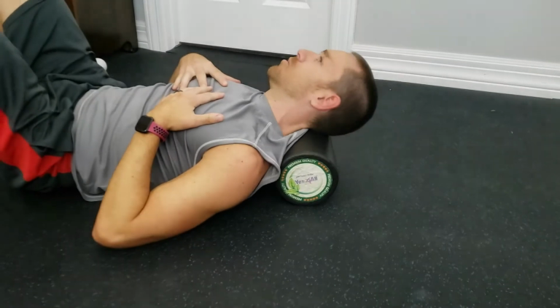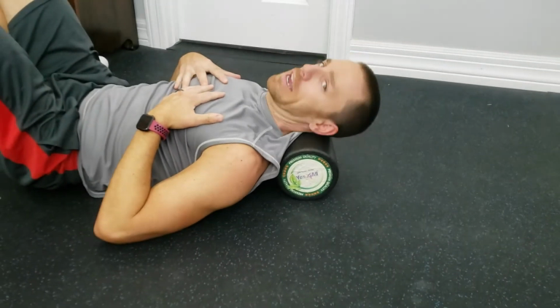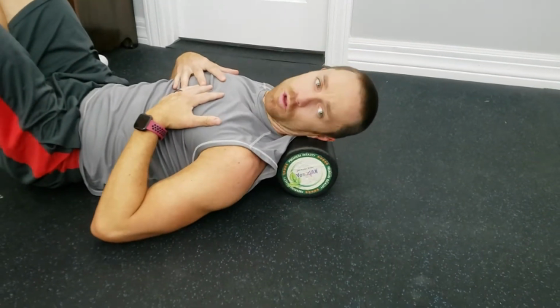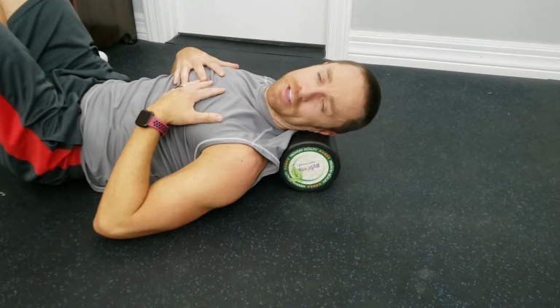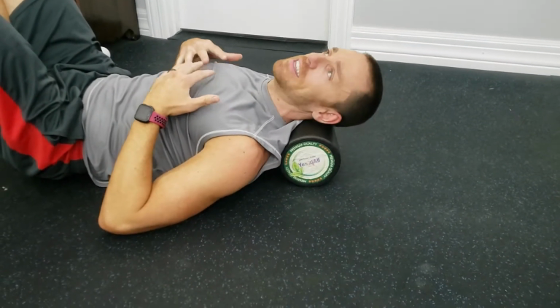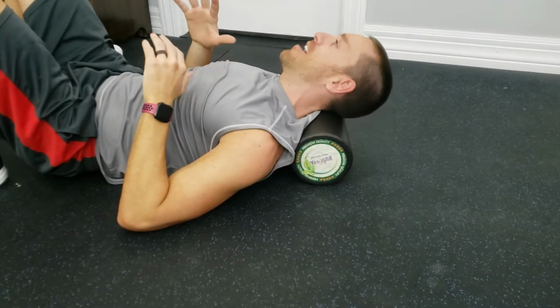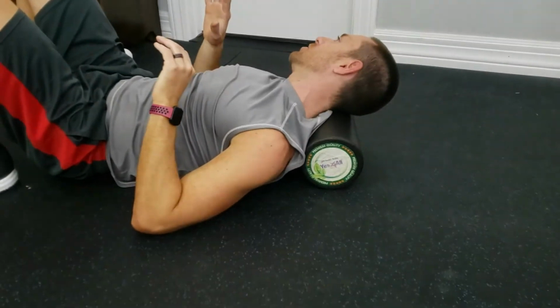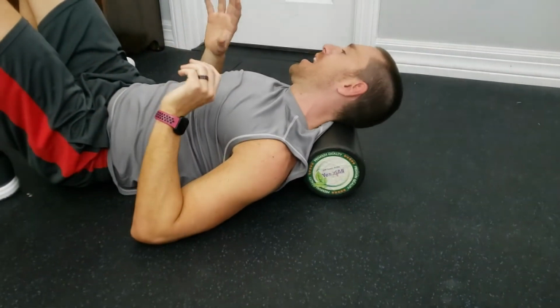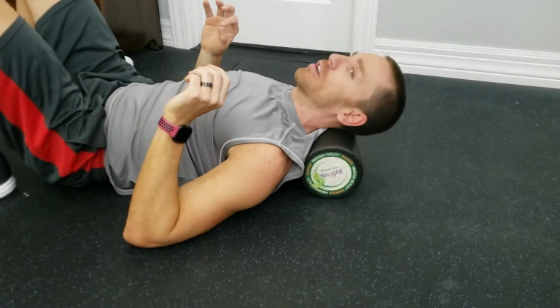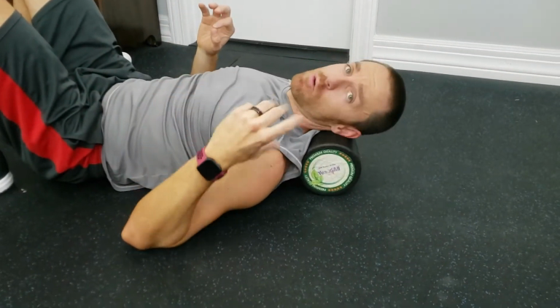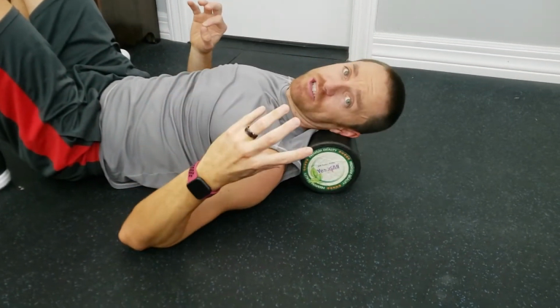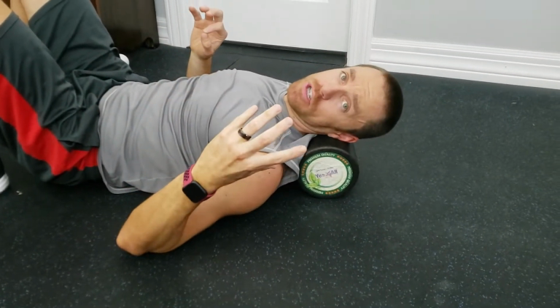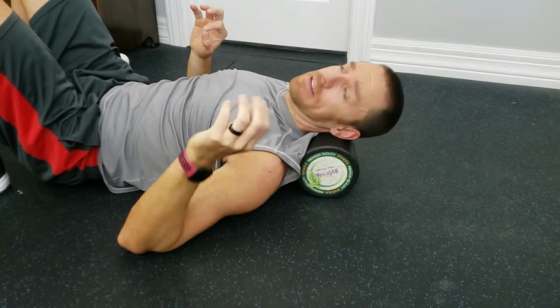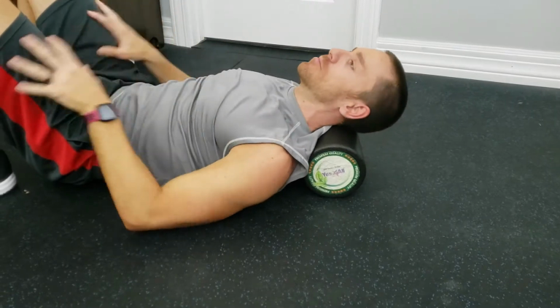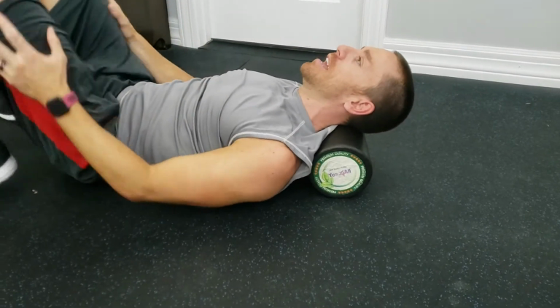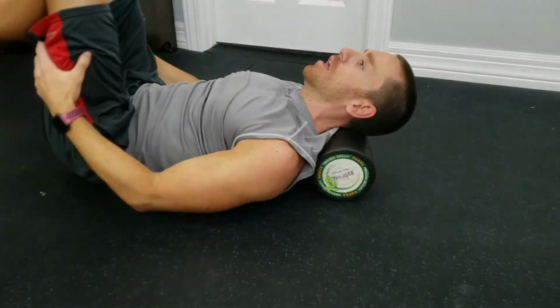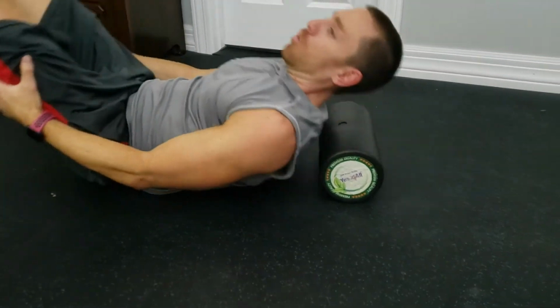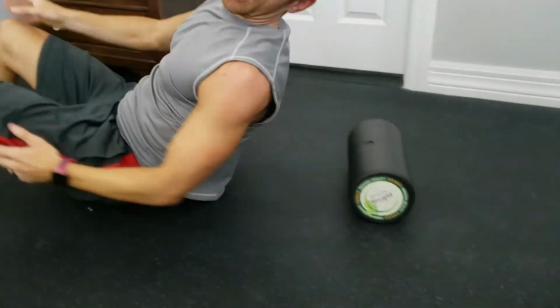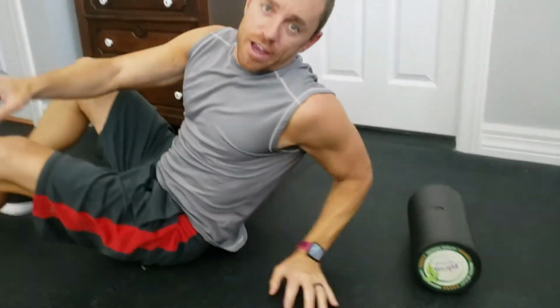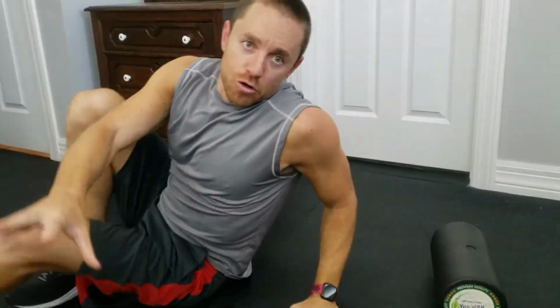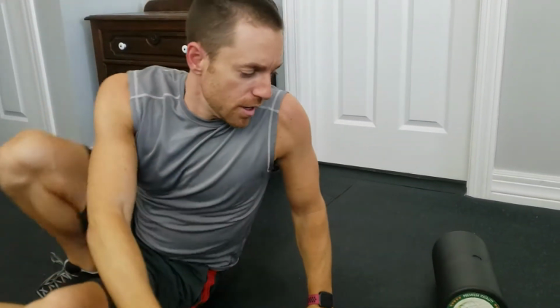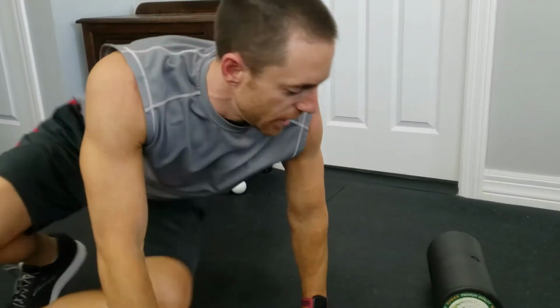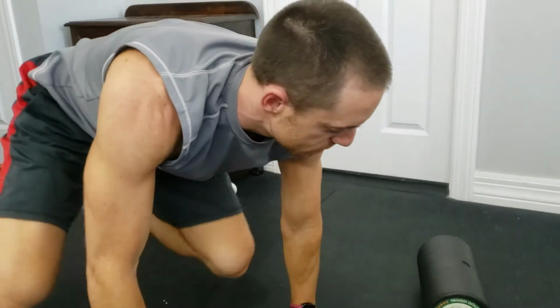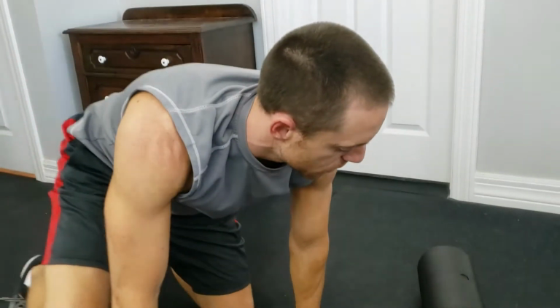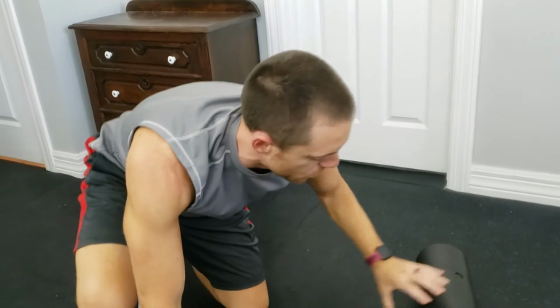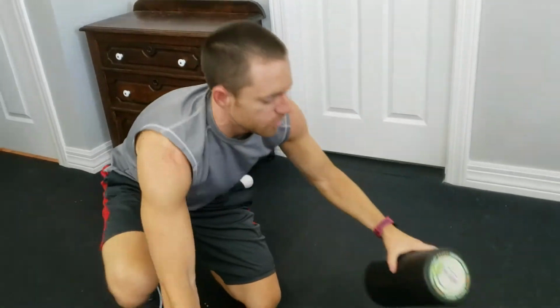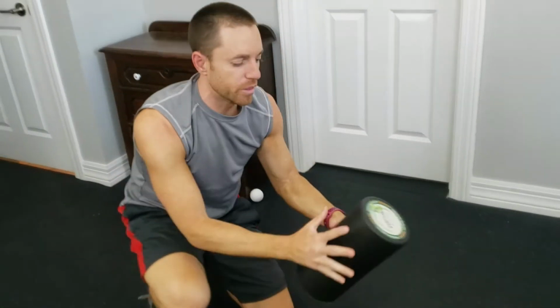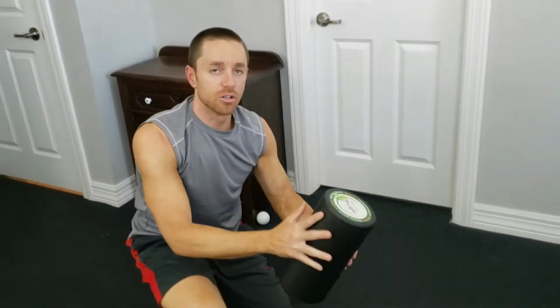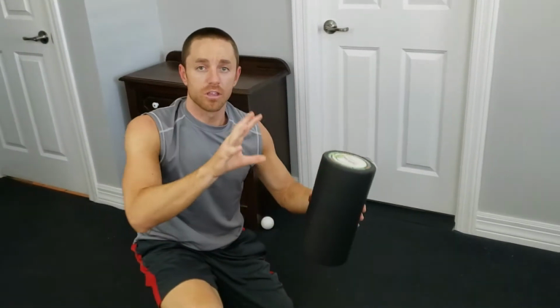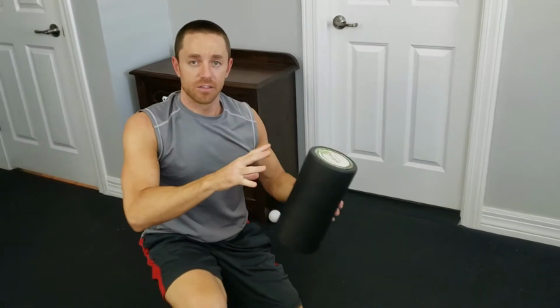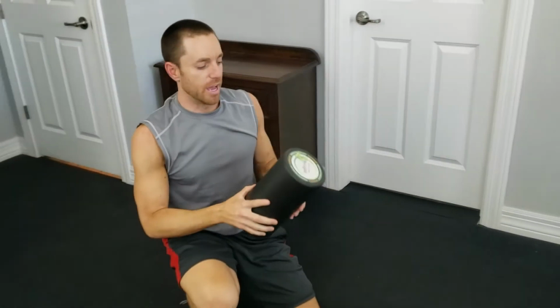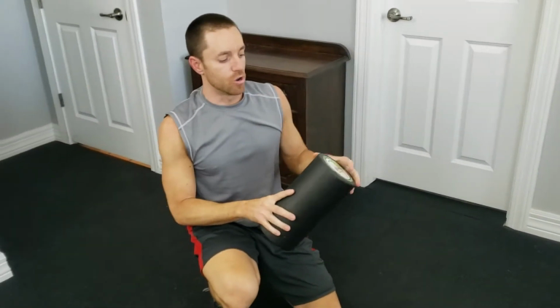You'll spend about 30 to 45 seconds on each one of these stretches, then finish off with a good neck roll. Afterwards, you're going to notice more range of motion in that area.